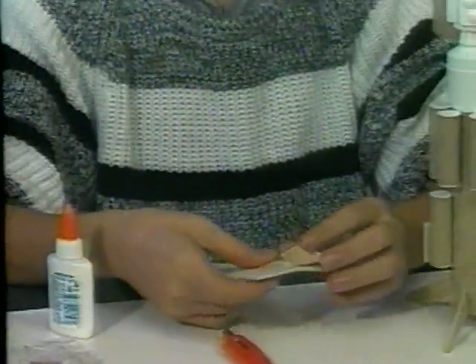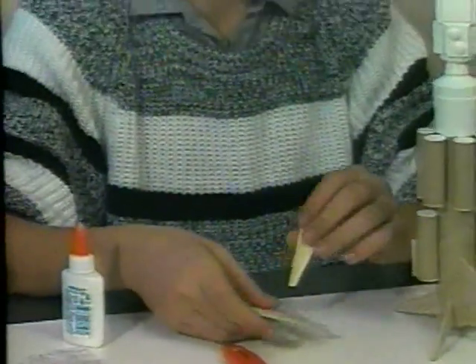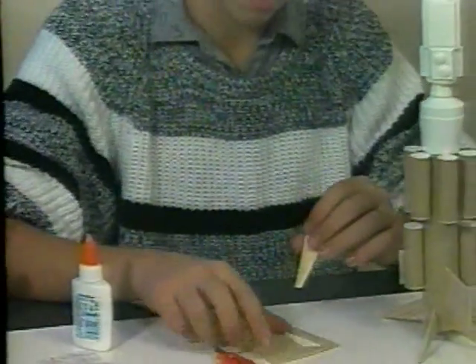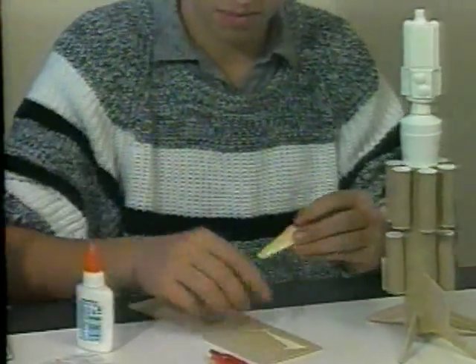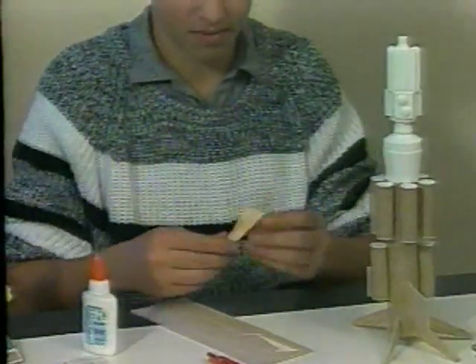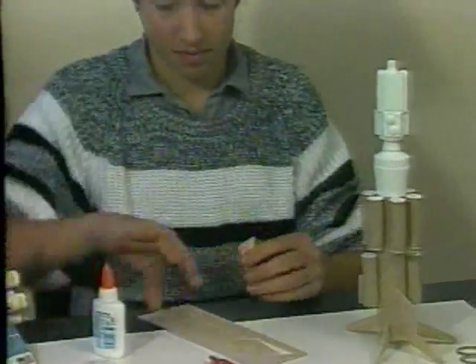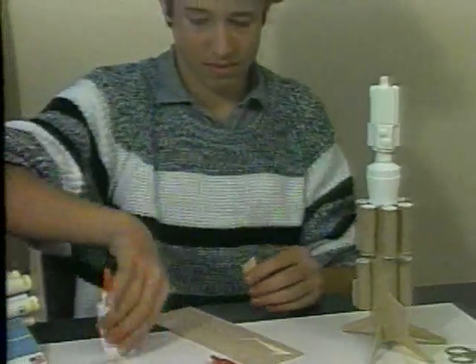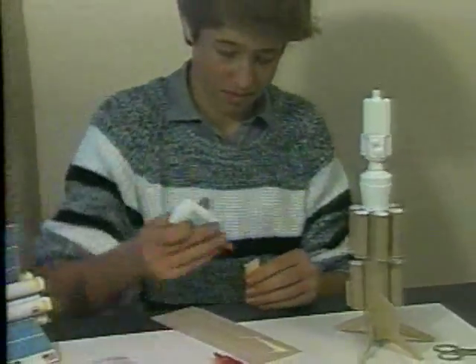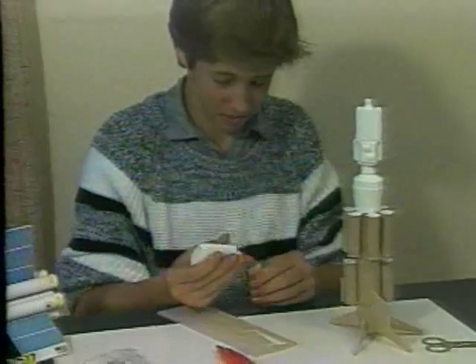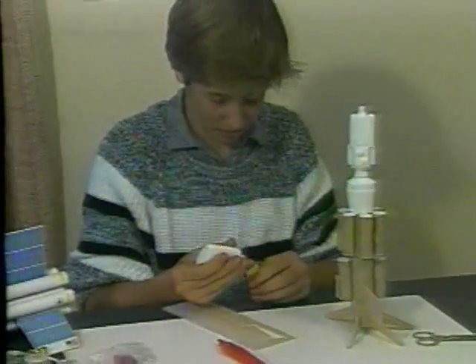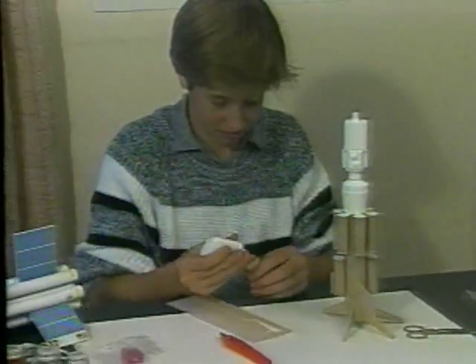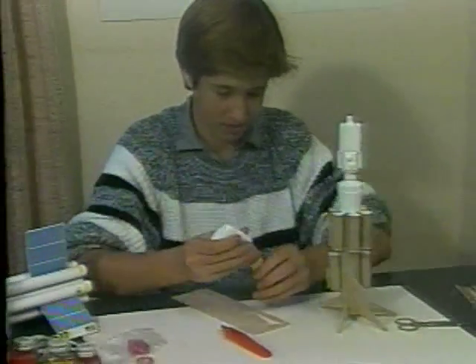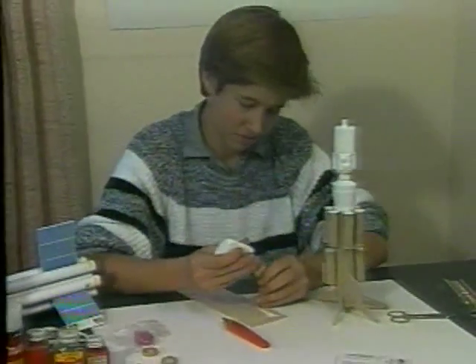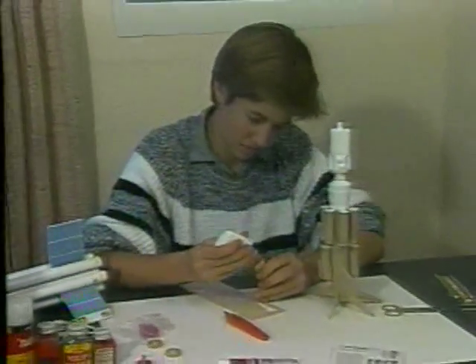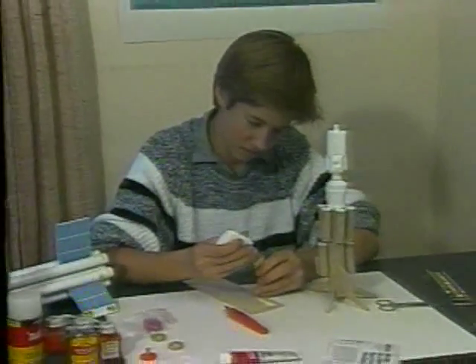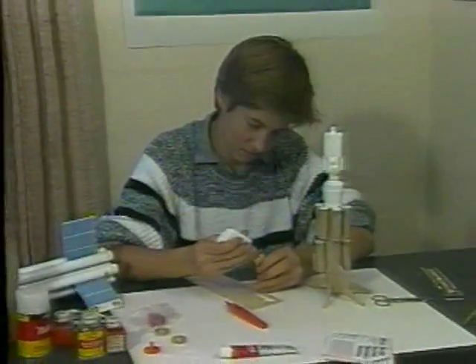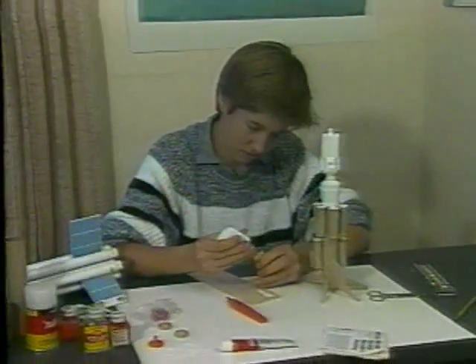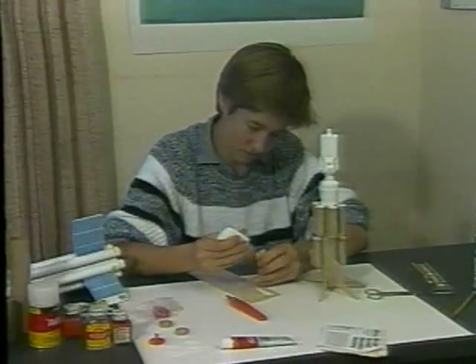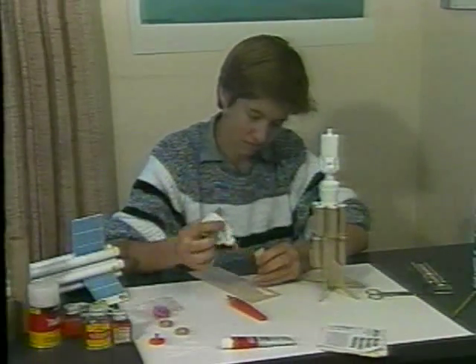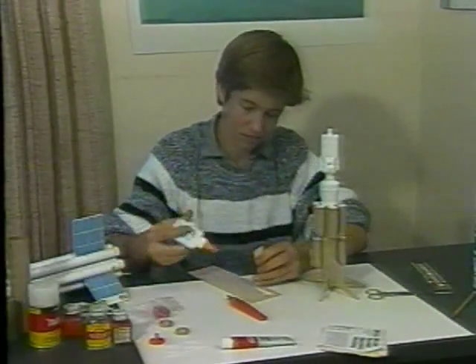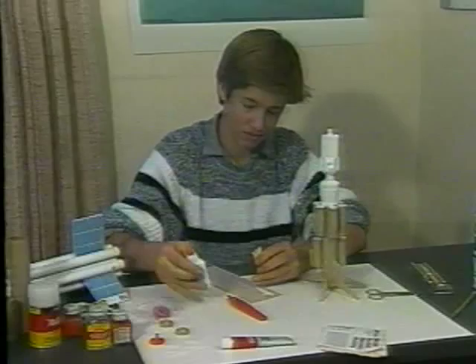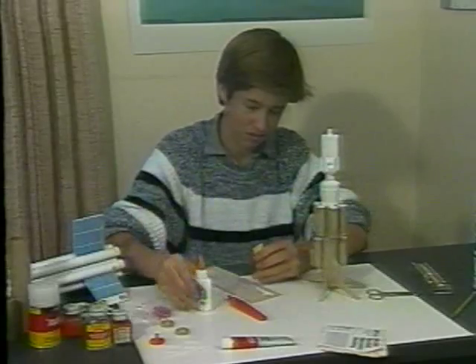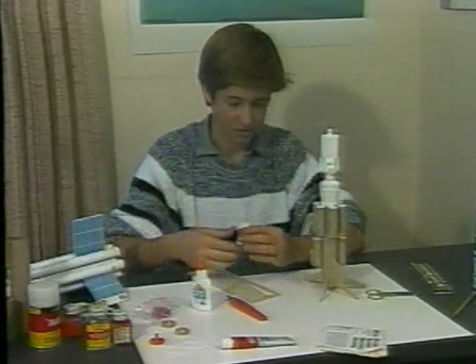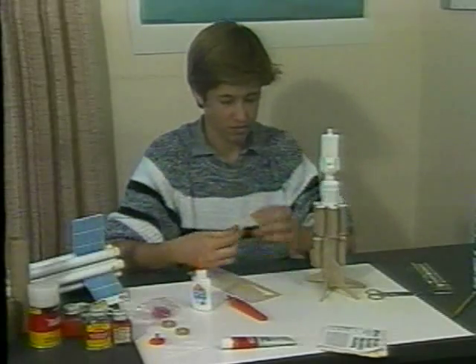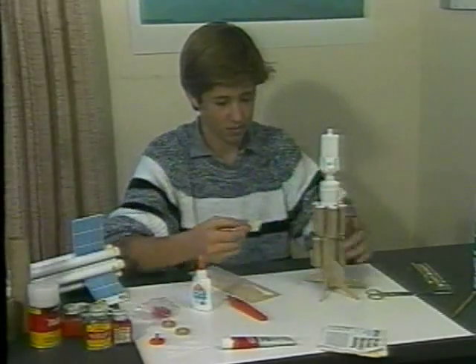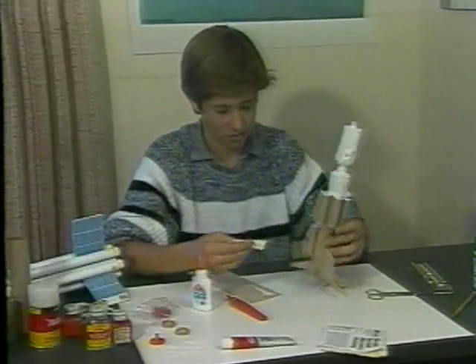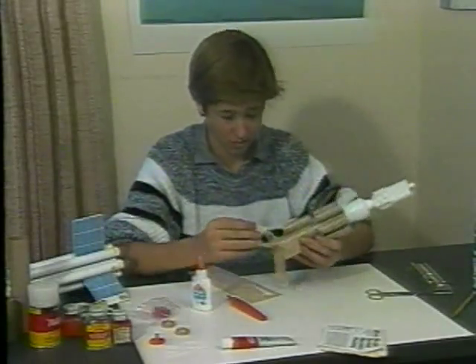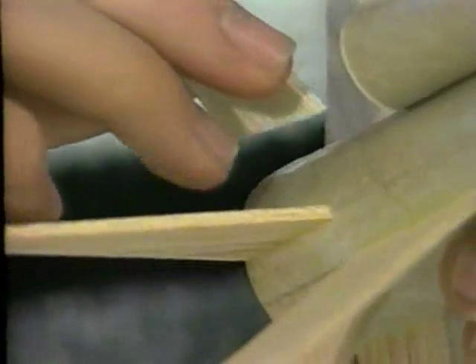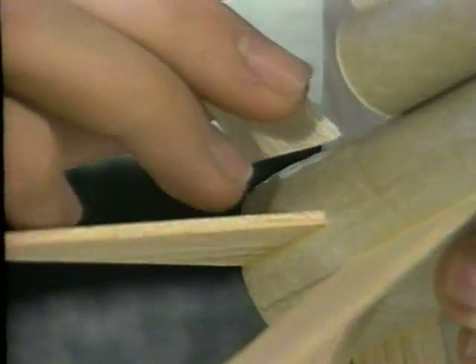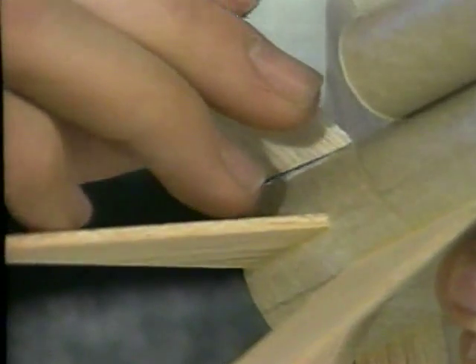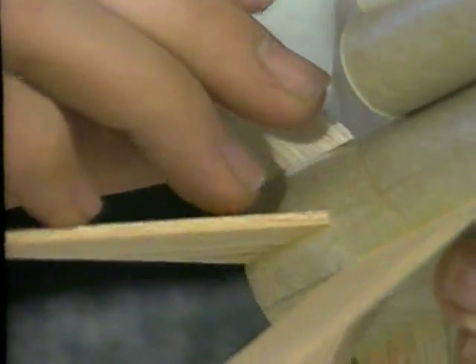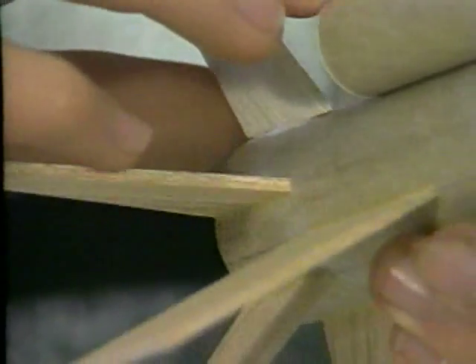I've been building Estes model rockets for the past four years. The first Estes rocket I built was pretty easy to construct — I put it together in a matter of minutes. Some of the advanced models that I put together now, I spend weeks fine-tuning.